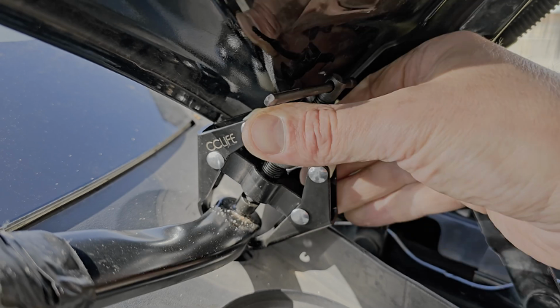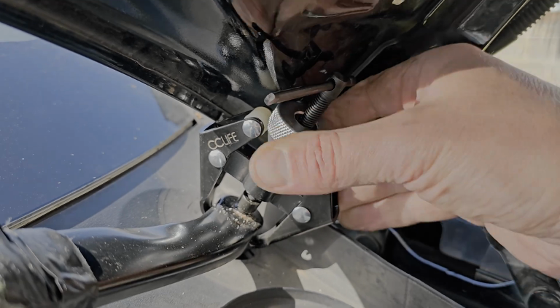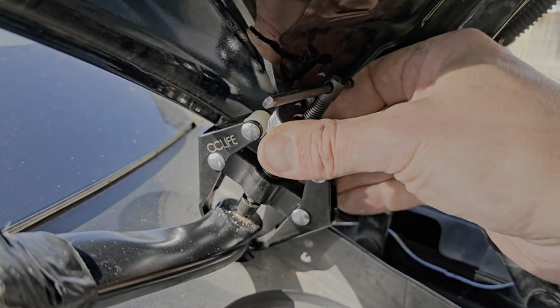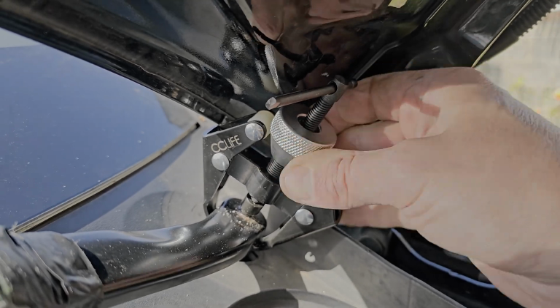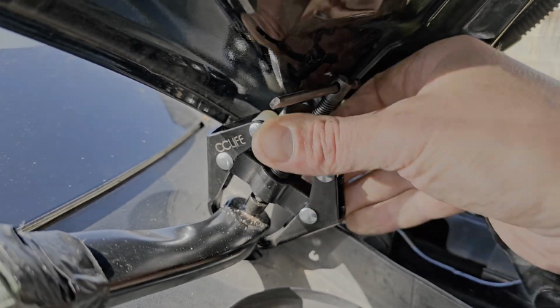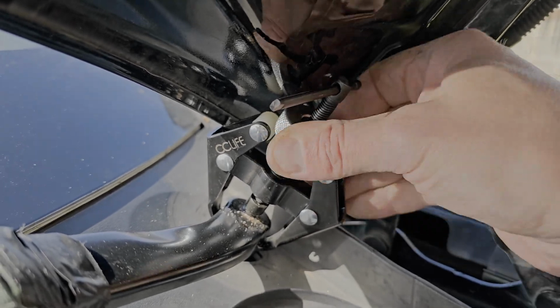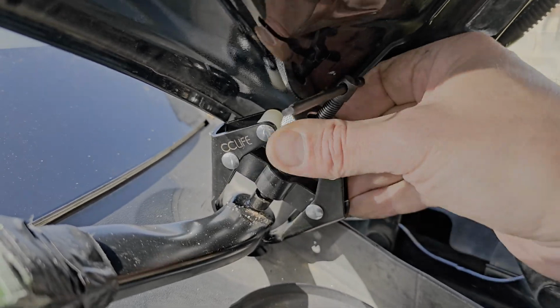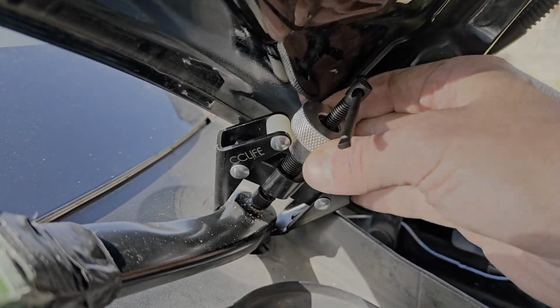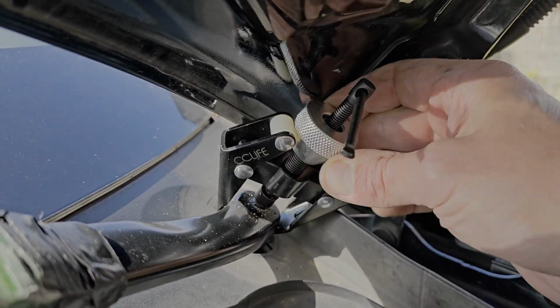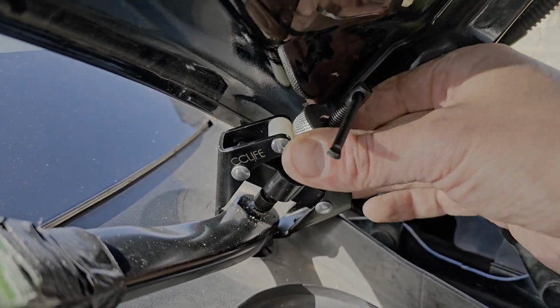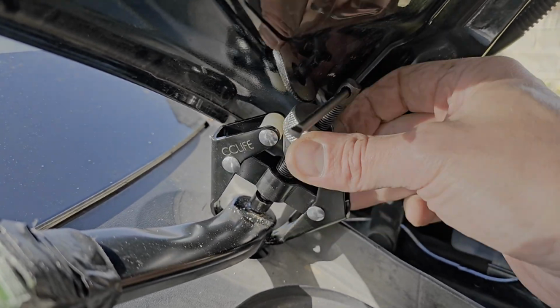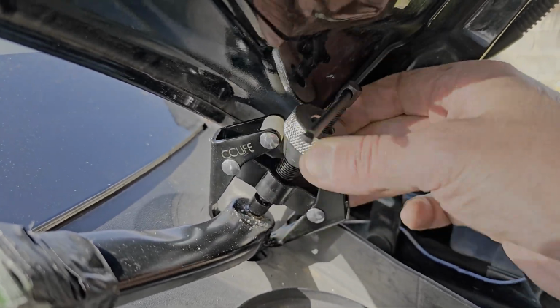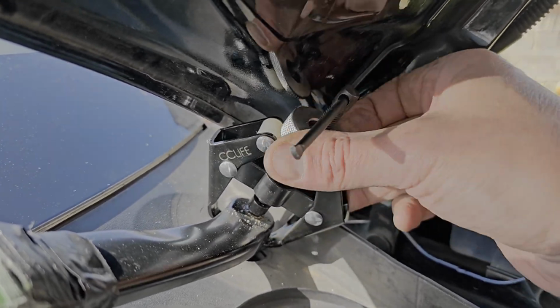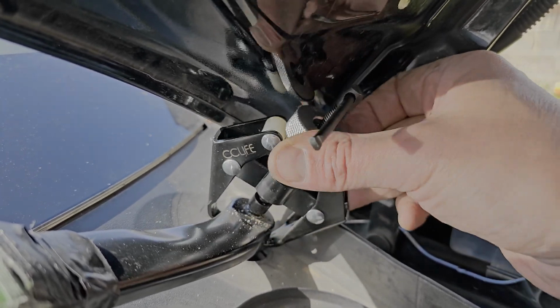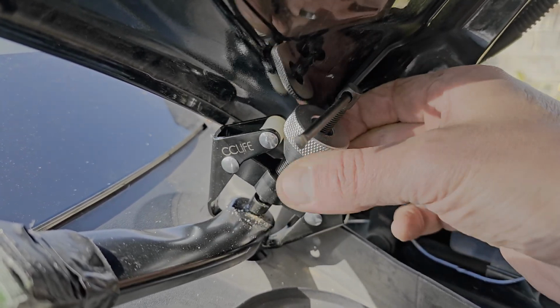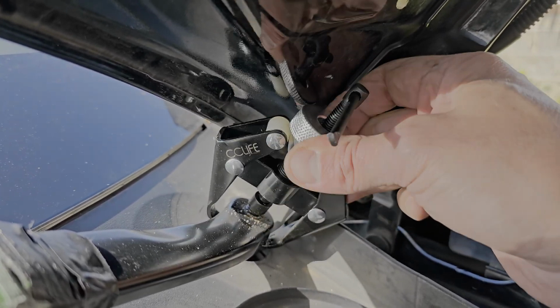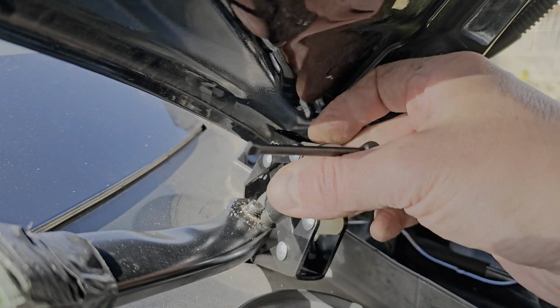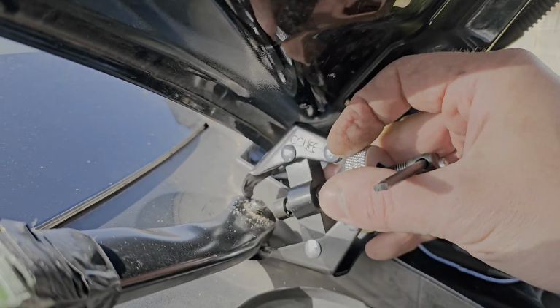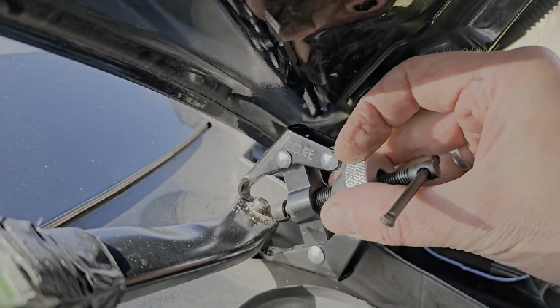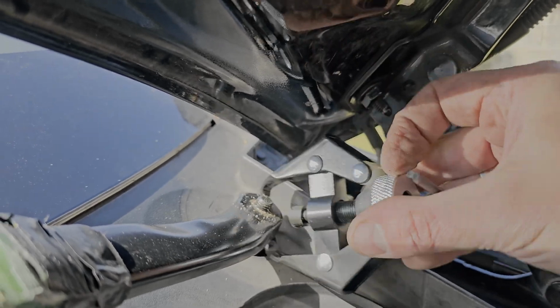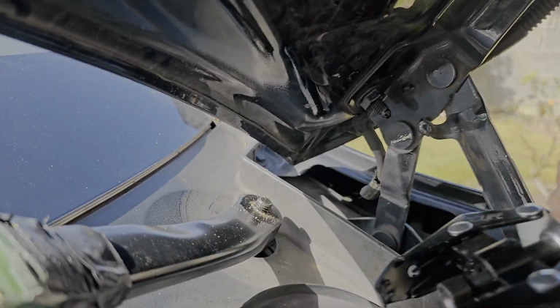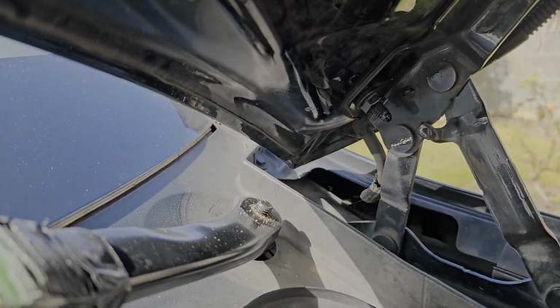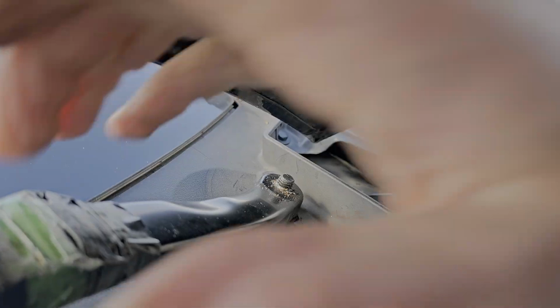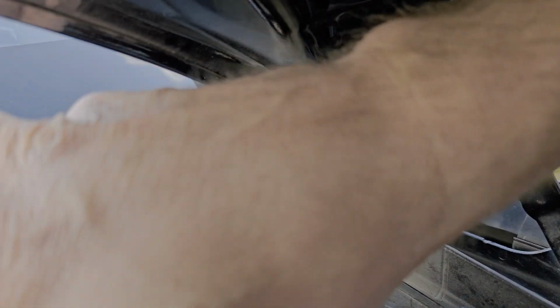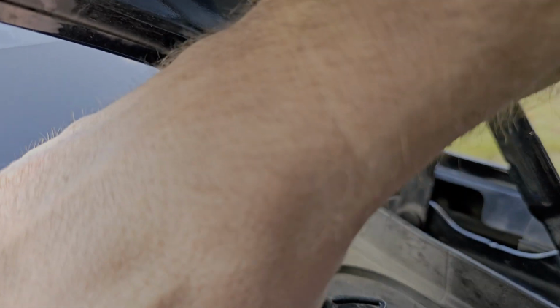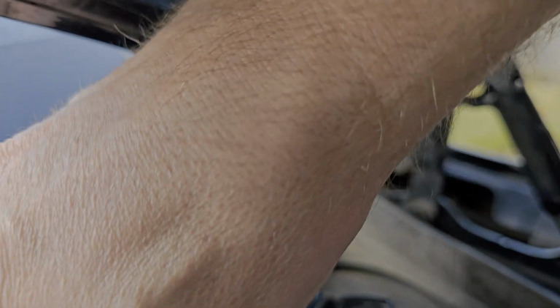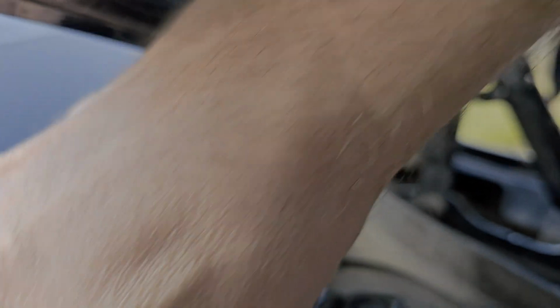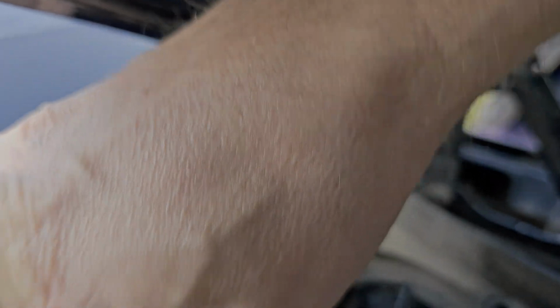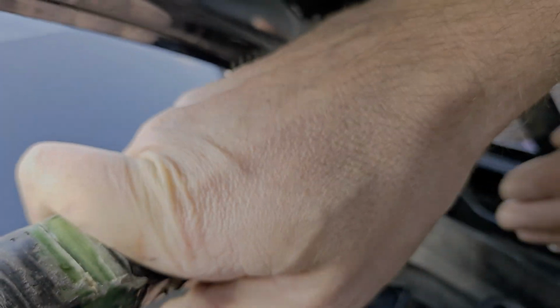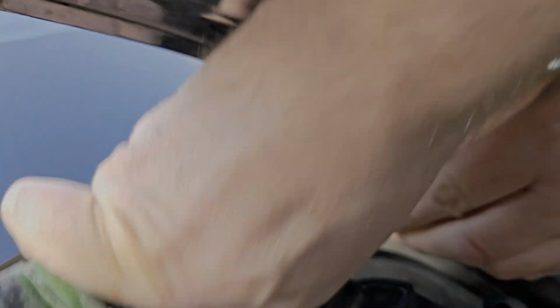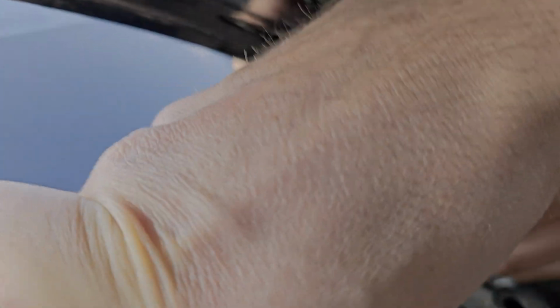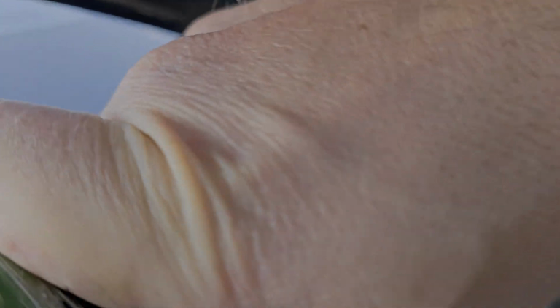If your tool breaks at this stage I would suggest to discontinue and get a better arm puller. Don't mess around — the windscreen edge is way too close. And now the second arm is off.